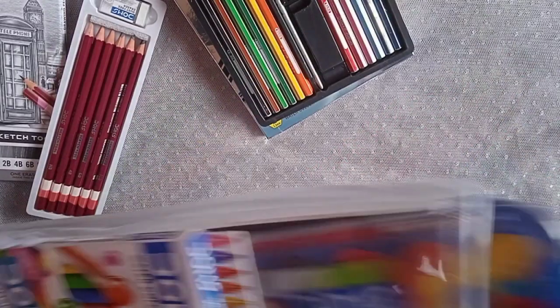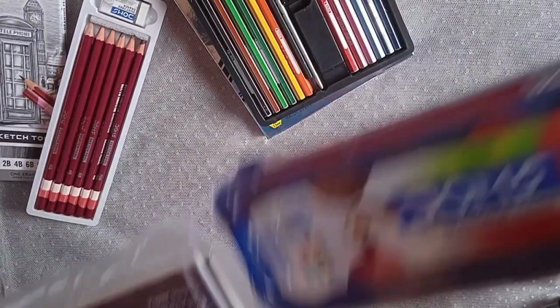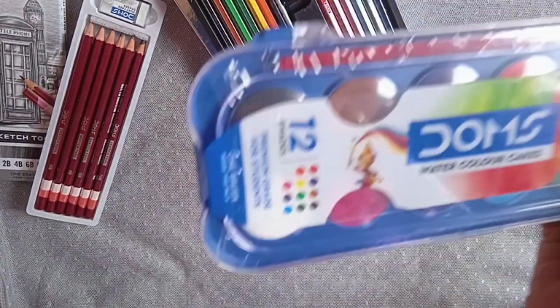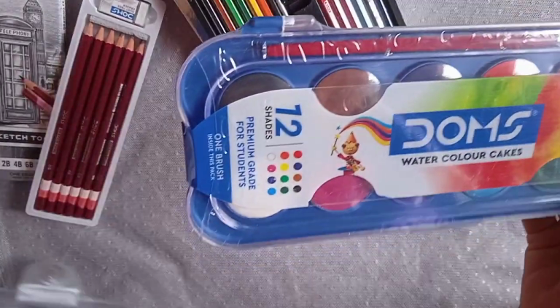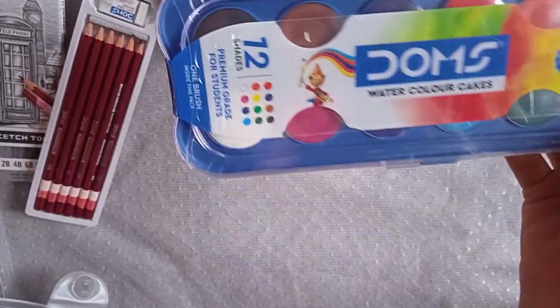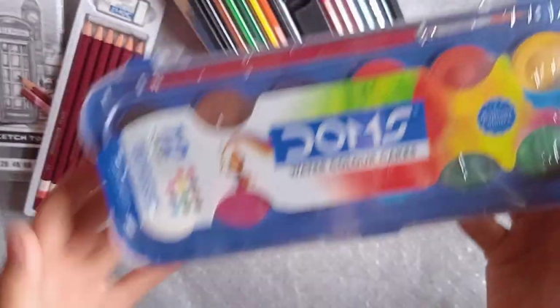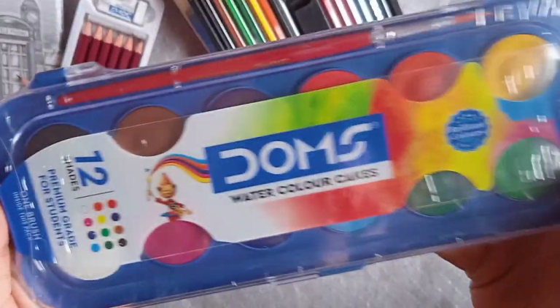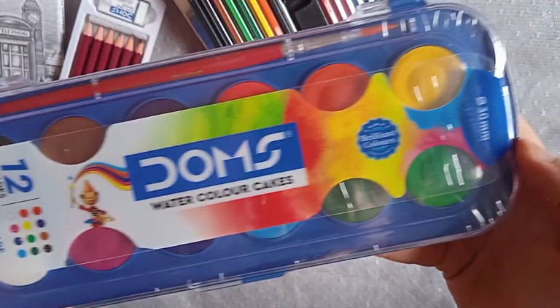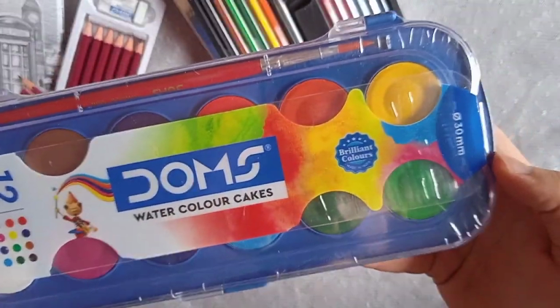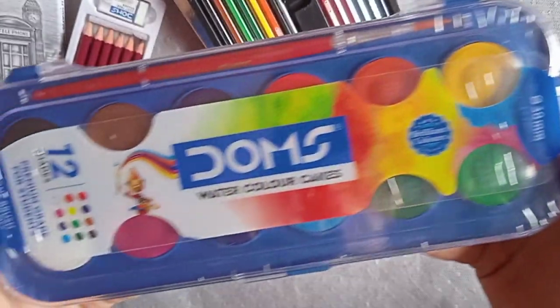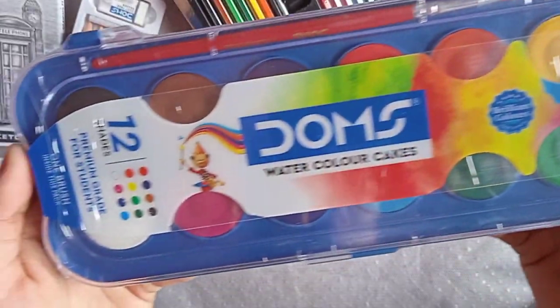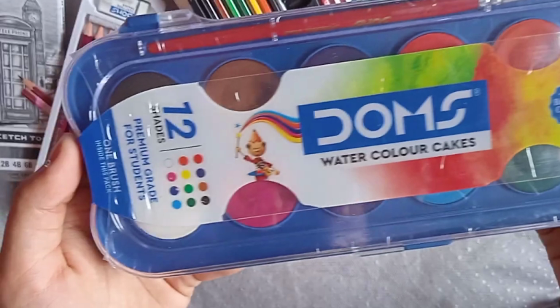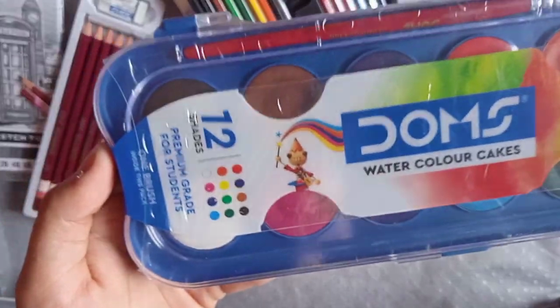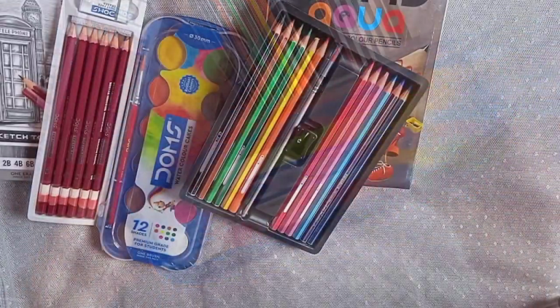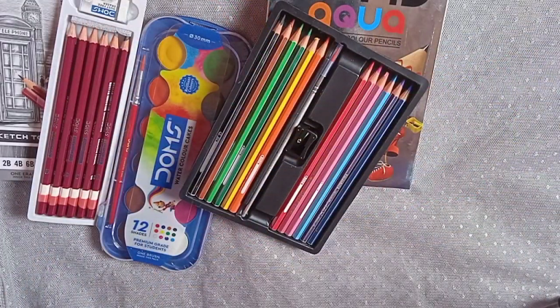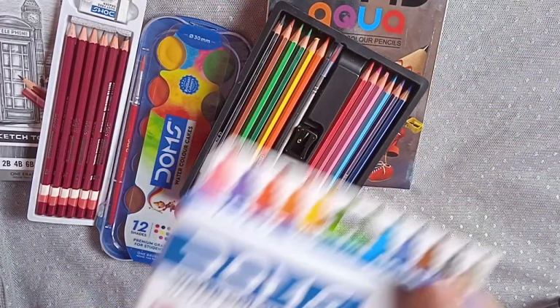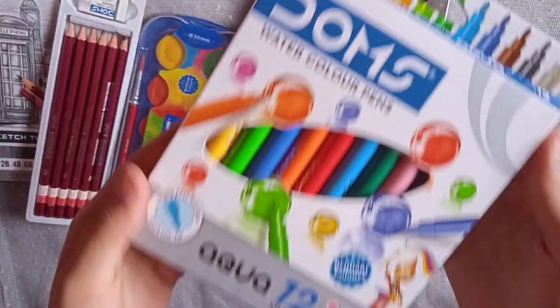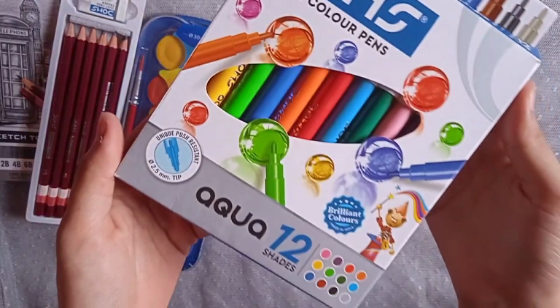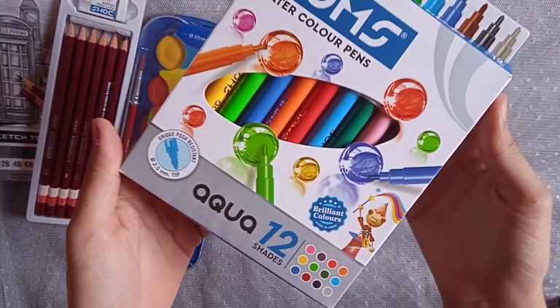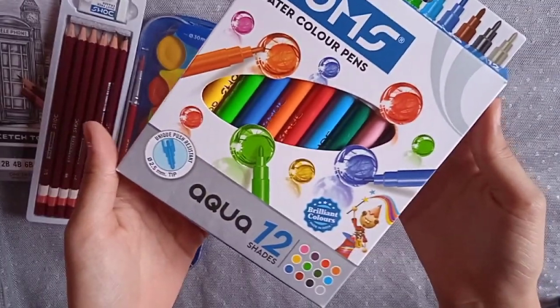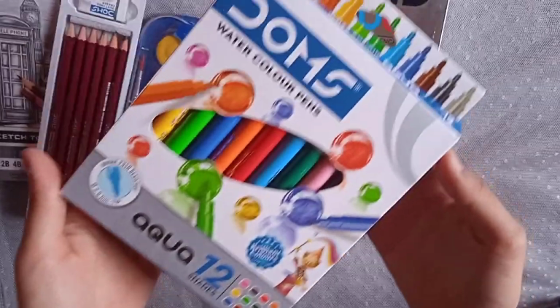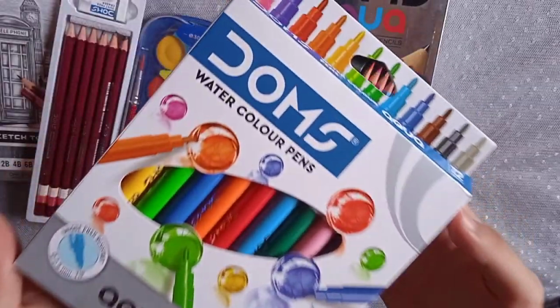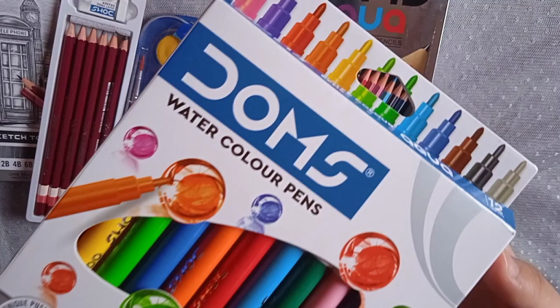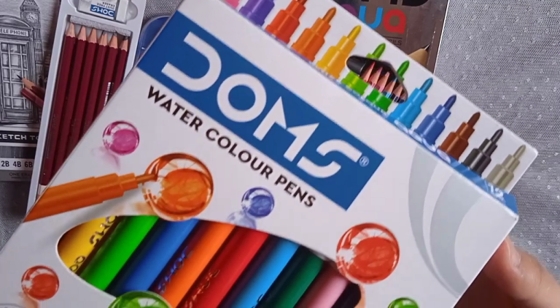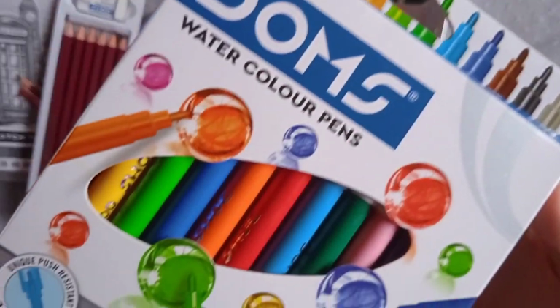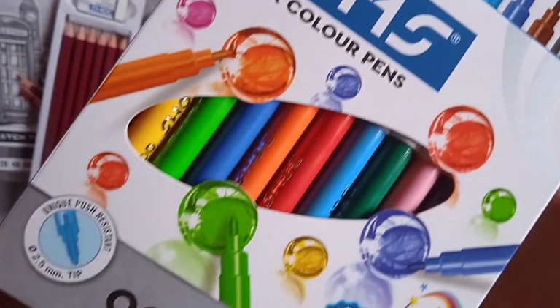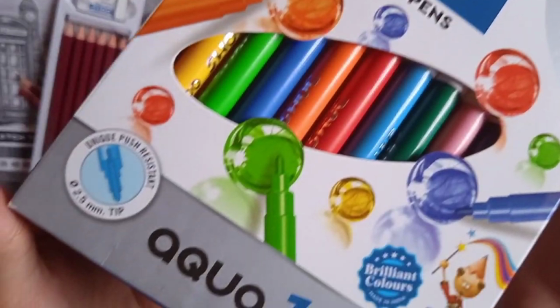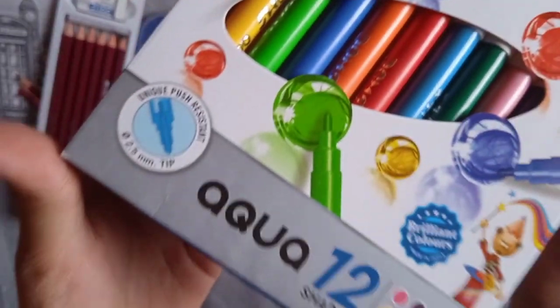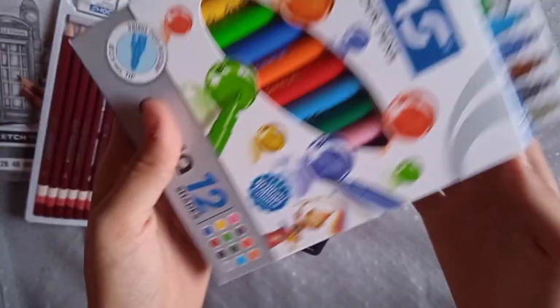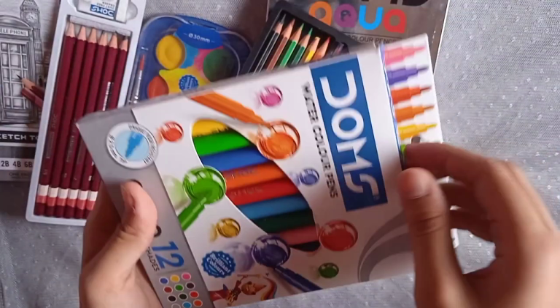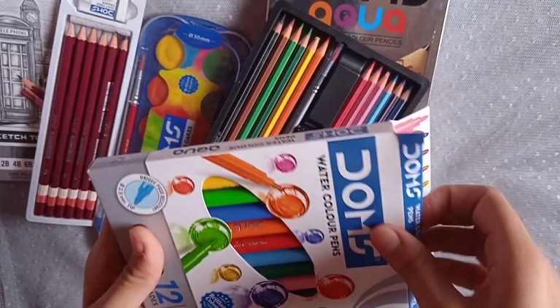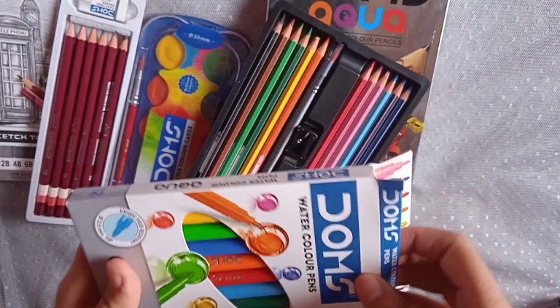The next product is watercolor cakes which contains 12 shades. The next product is the watercolor pens containing 12 shades.